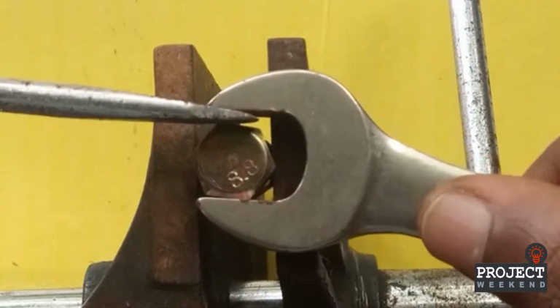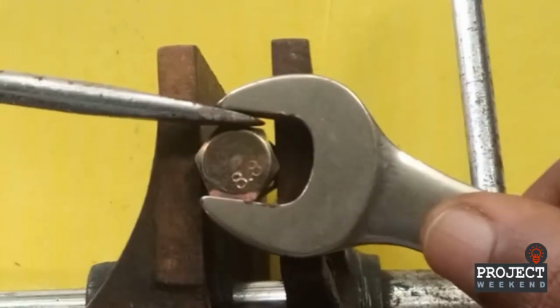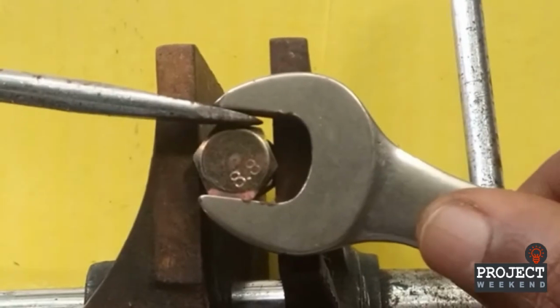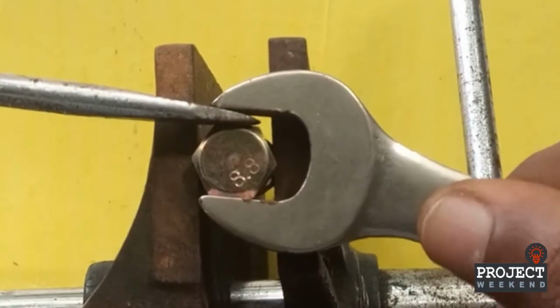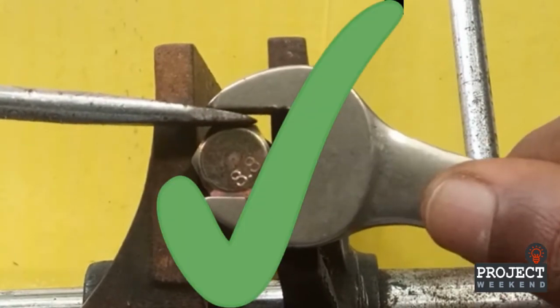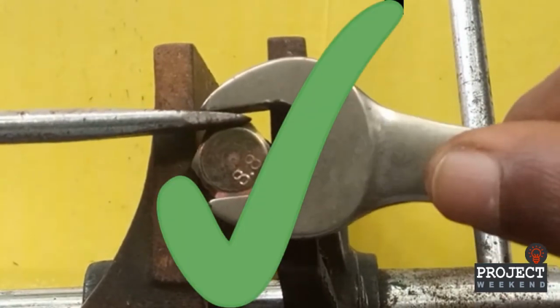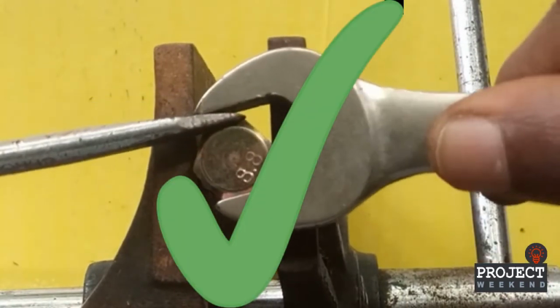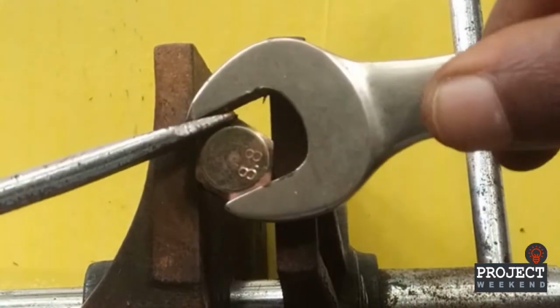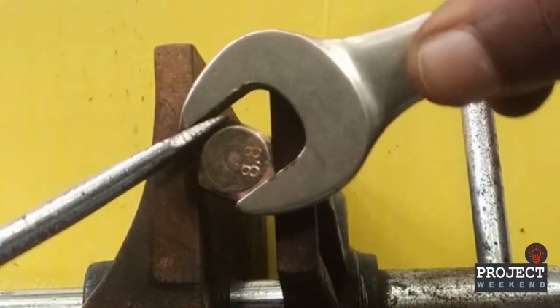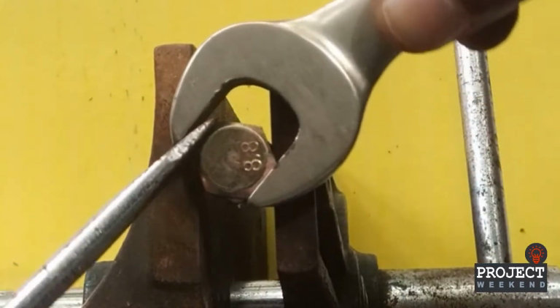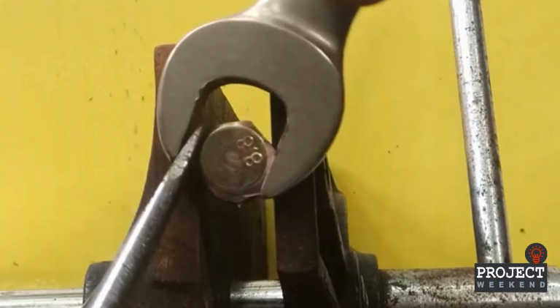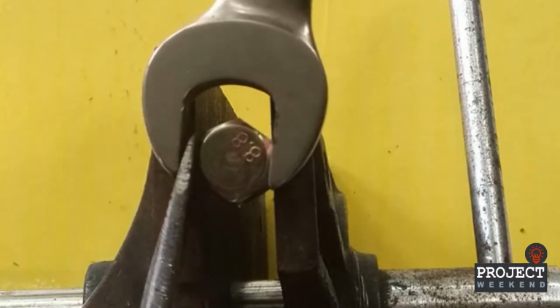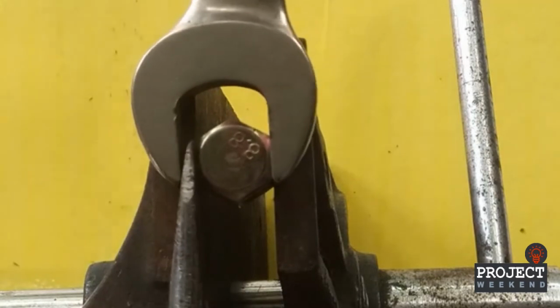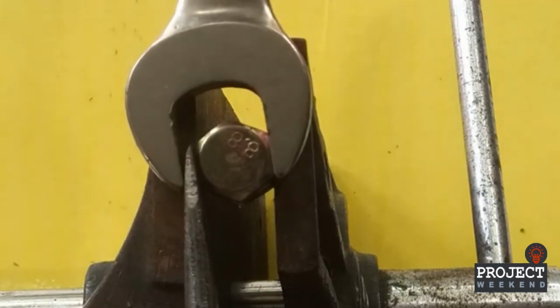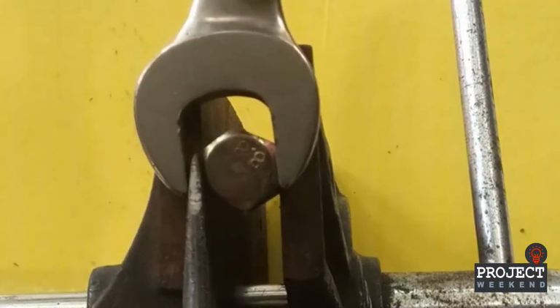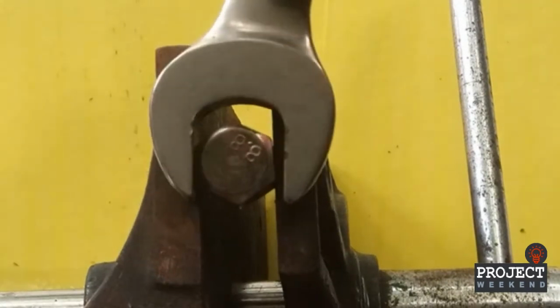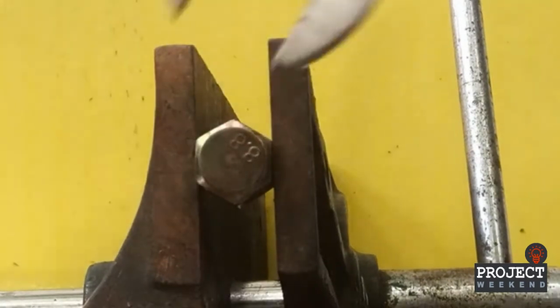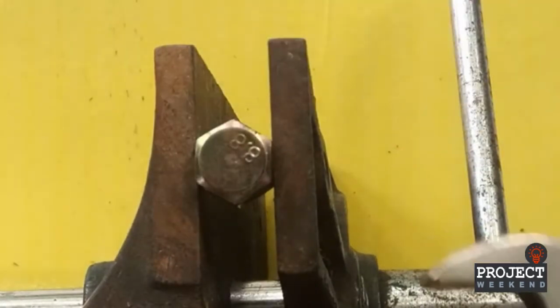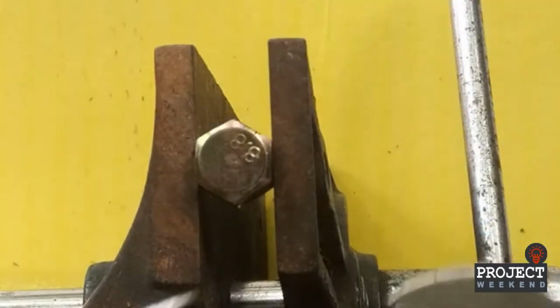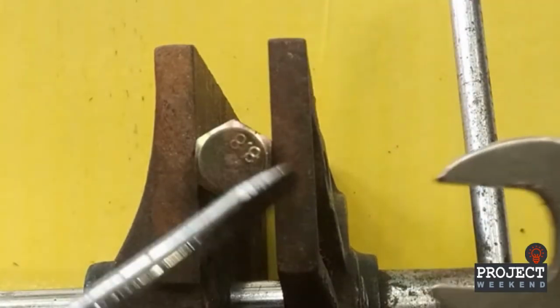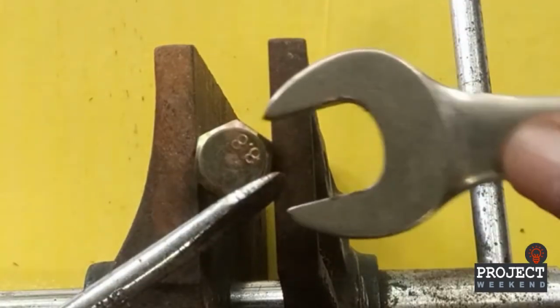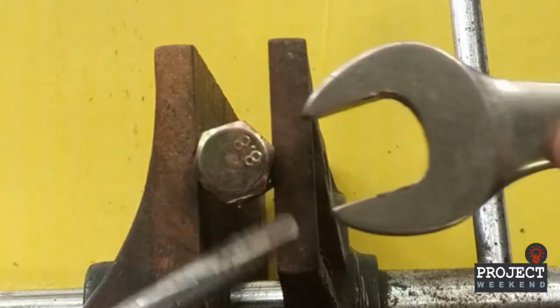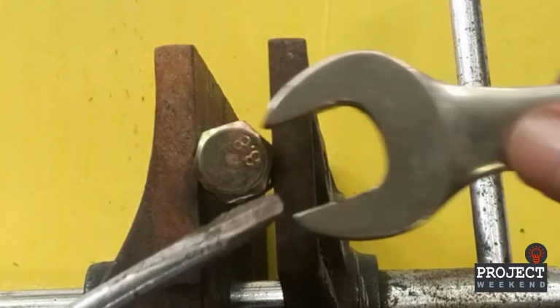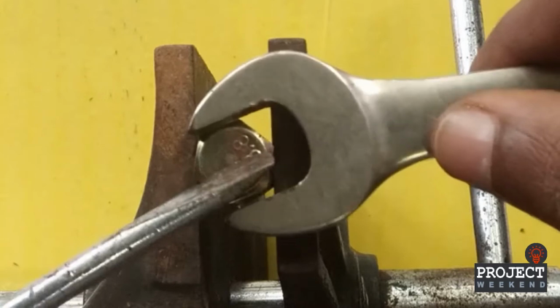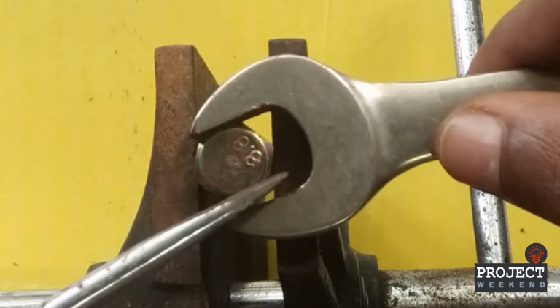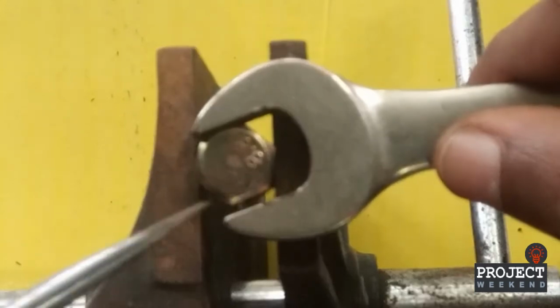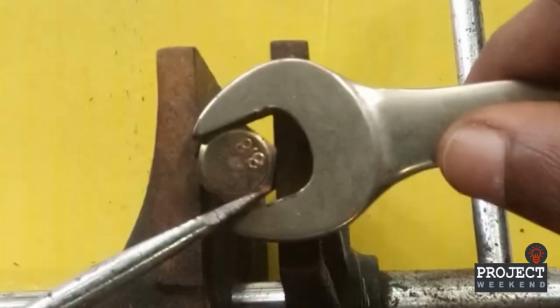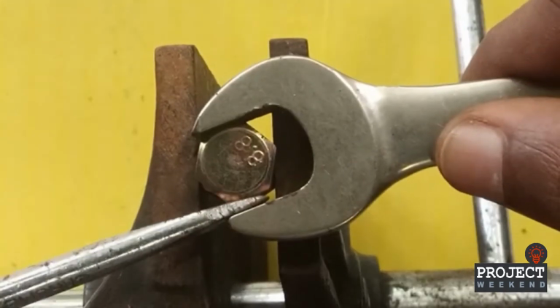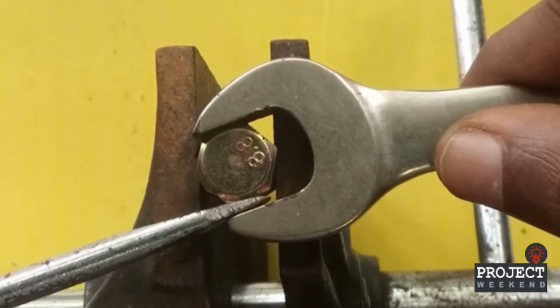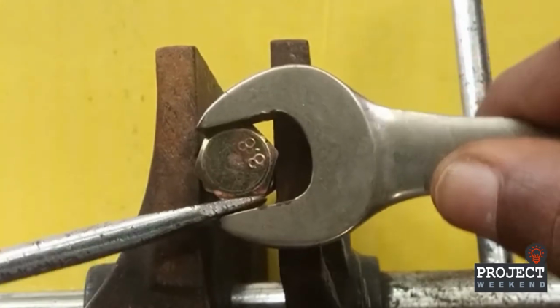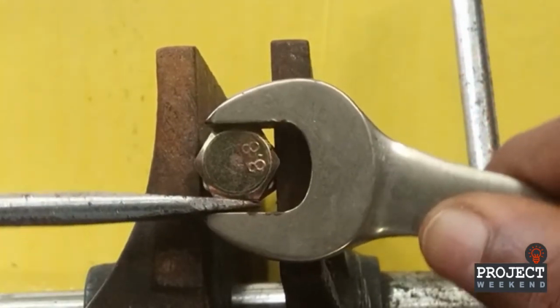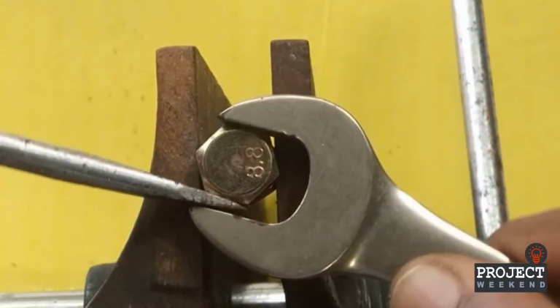For loosening, insert the screwdriver into the space on the upside. For tightening, insert the screwdriver into the space on the bottom side. This way, the screwdriver will not slip.